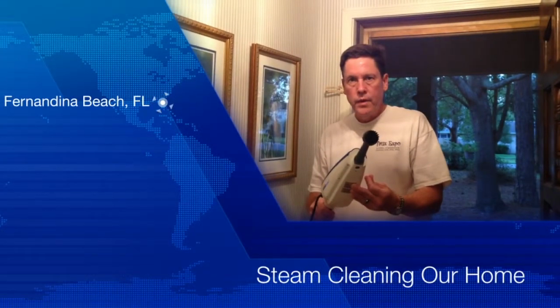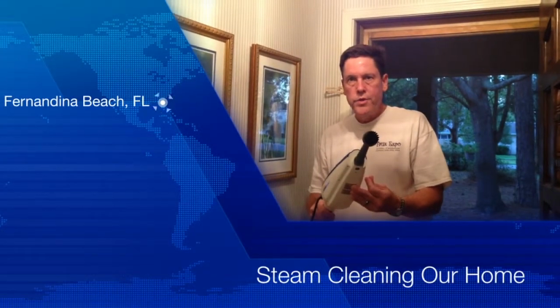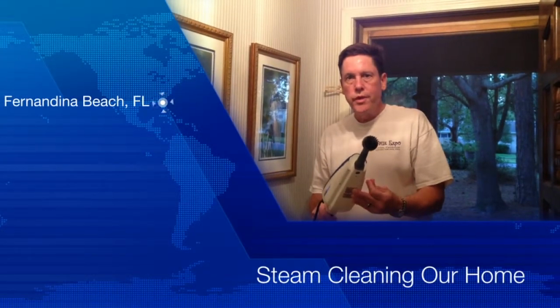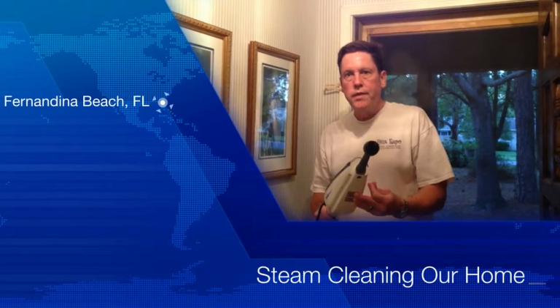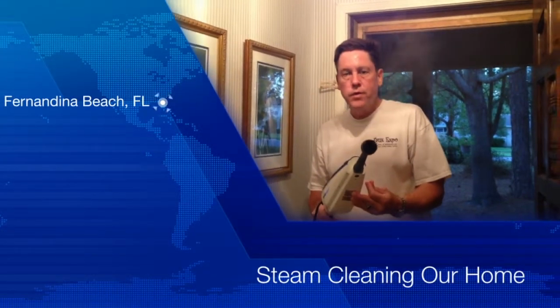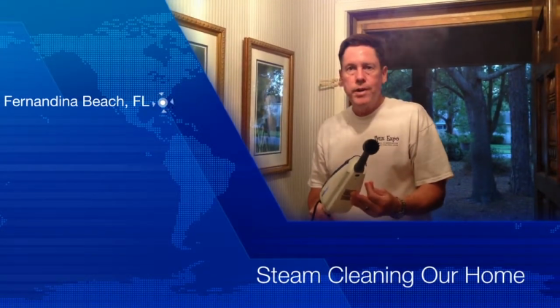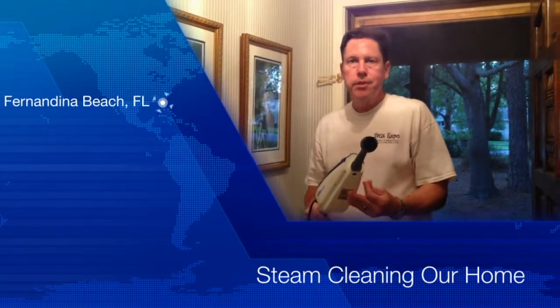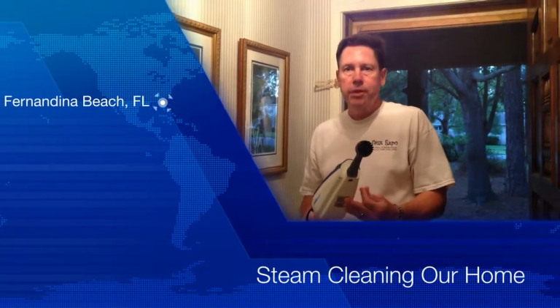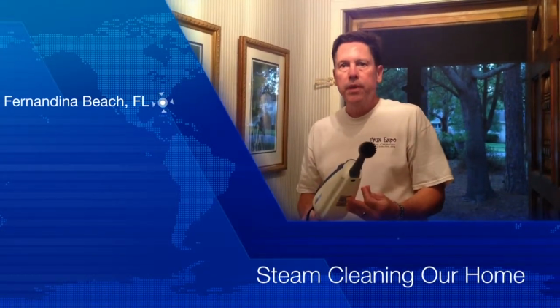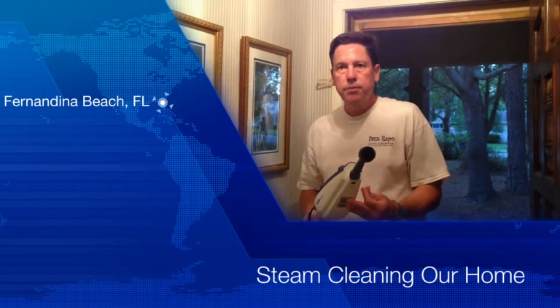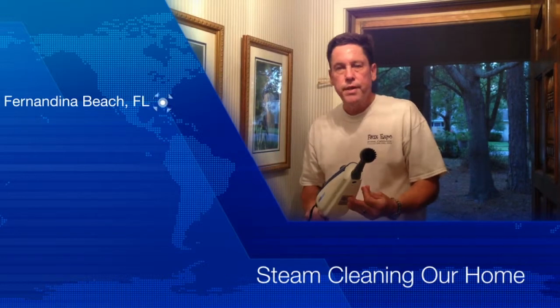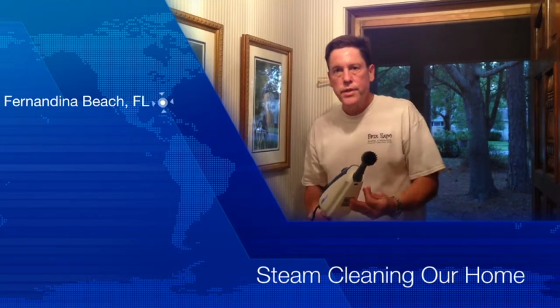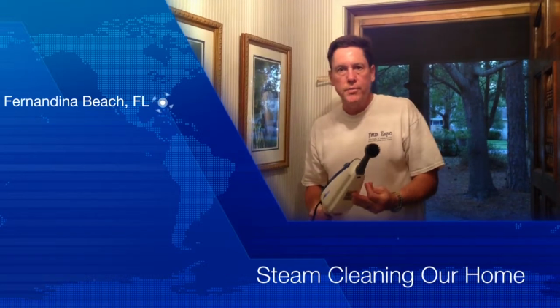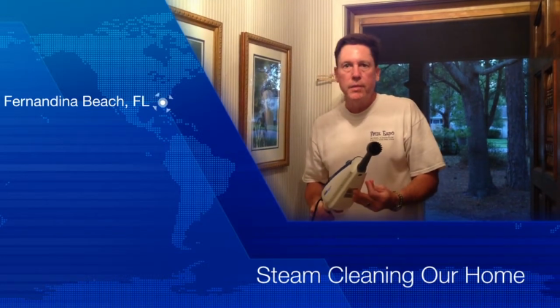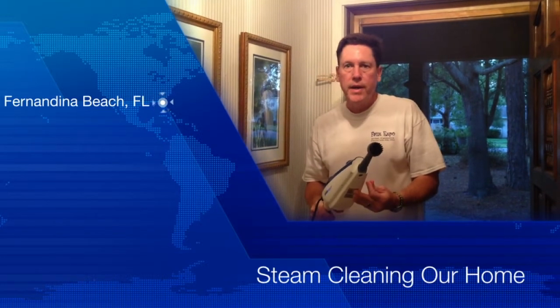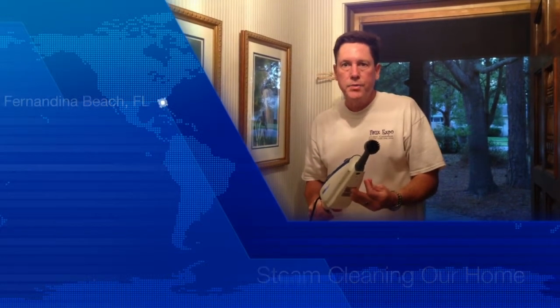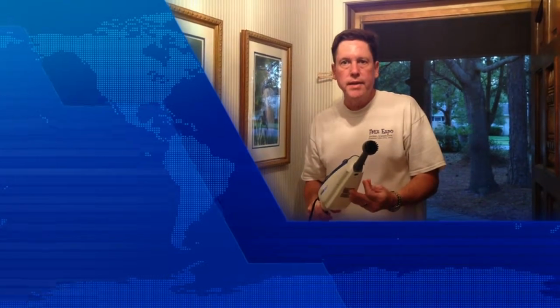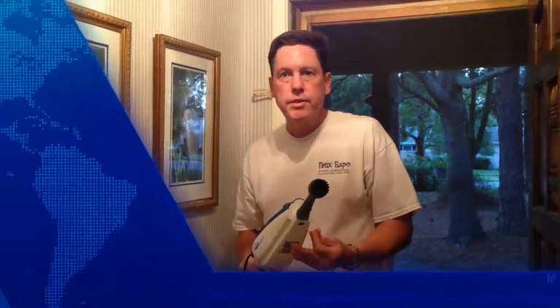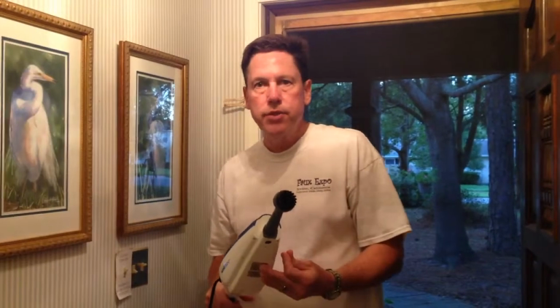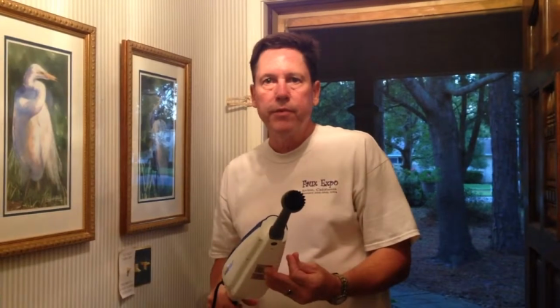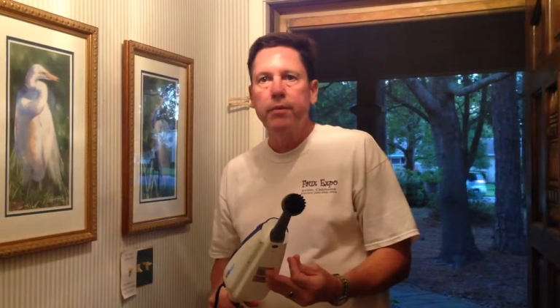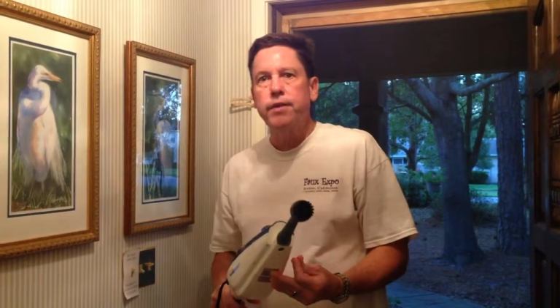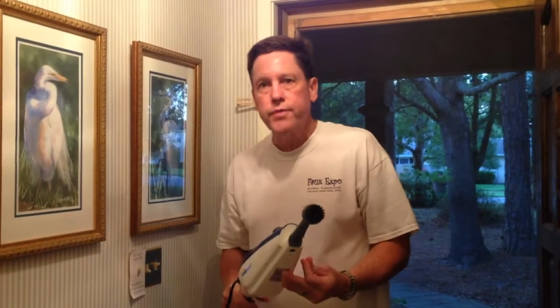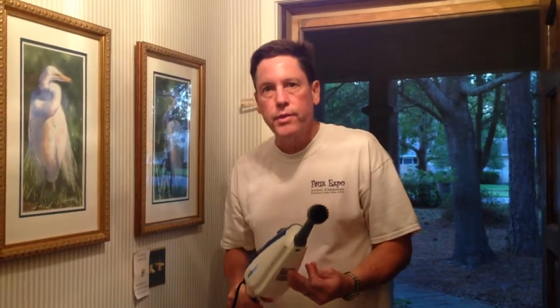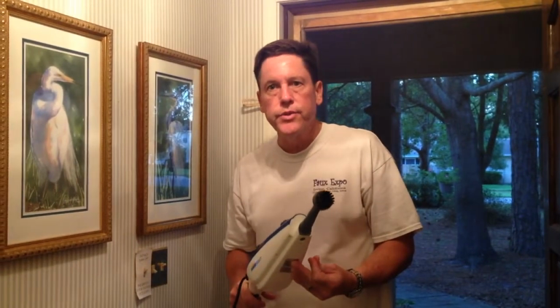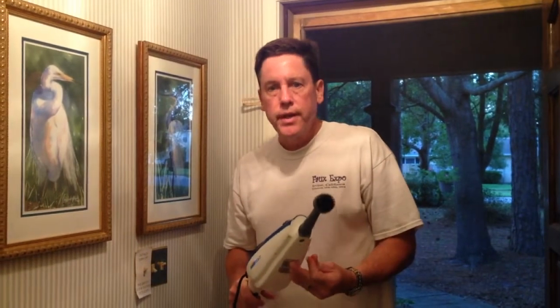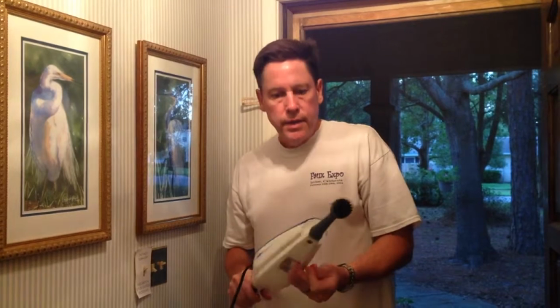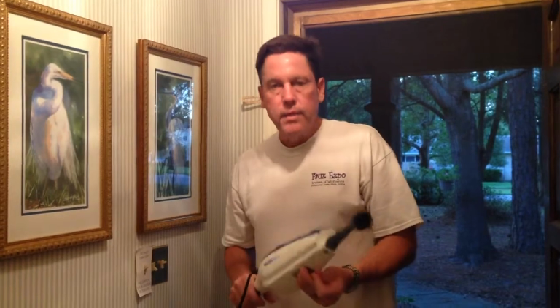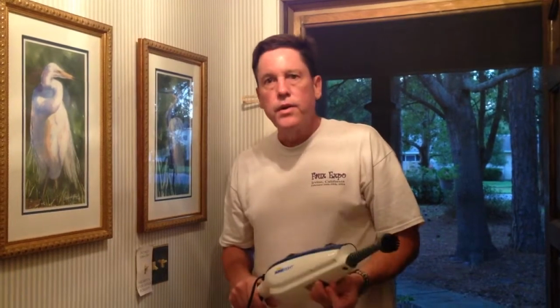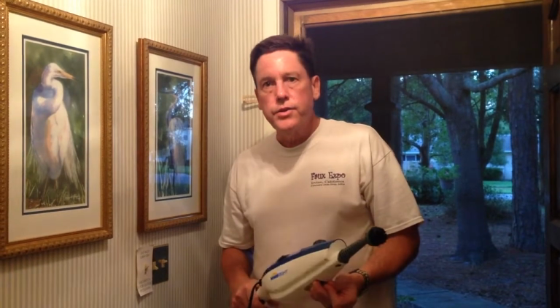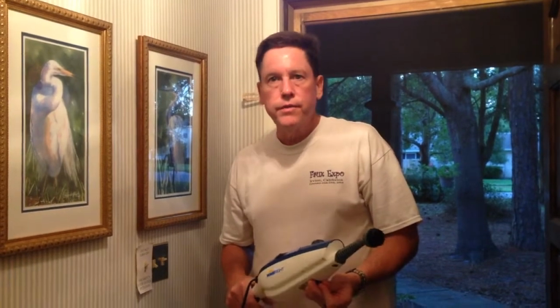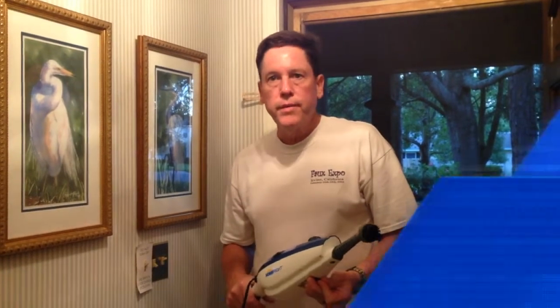We truly love our HomeRide Steam Machine Plus because it helps to keep our house spotless and germ-free without the use of chemicals that can be harsh to your family.